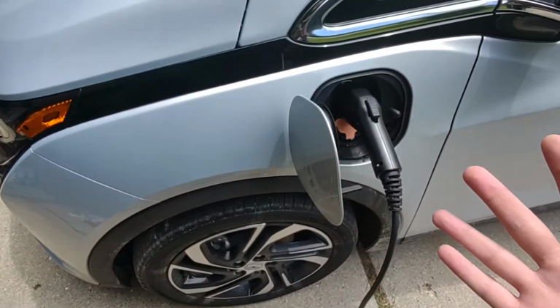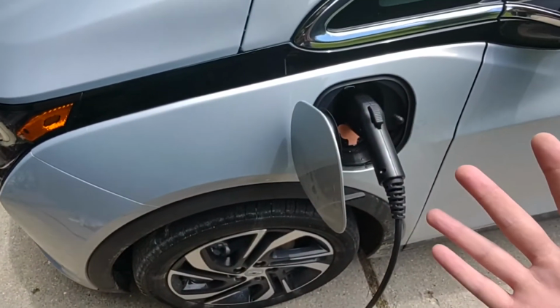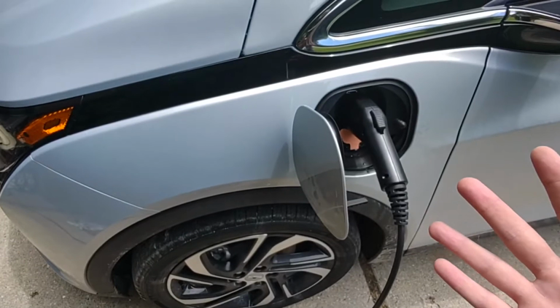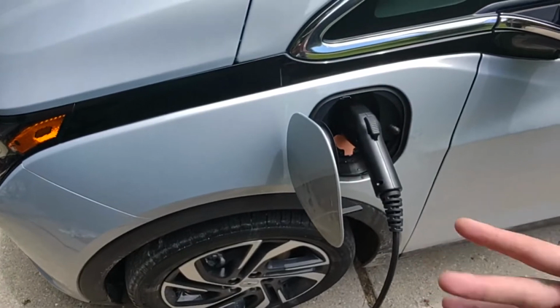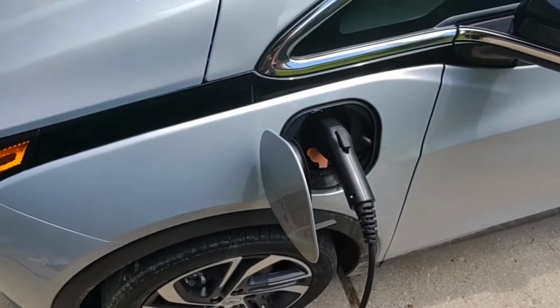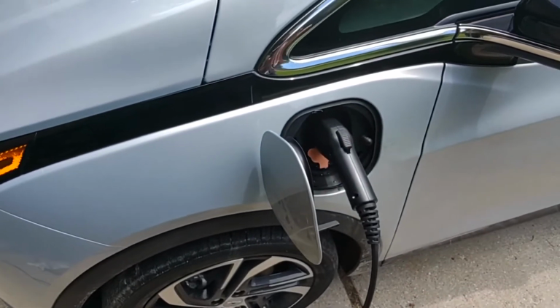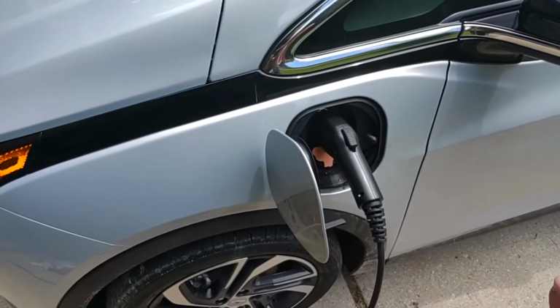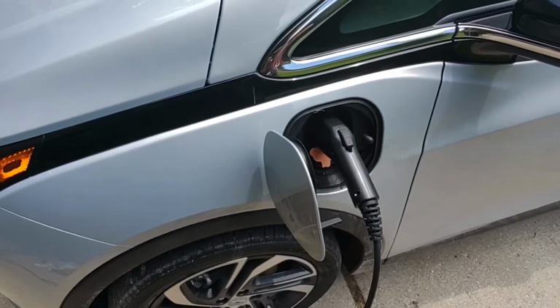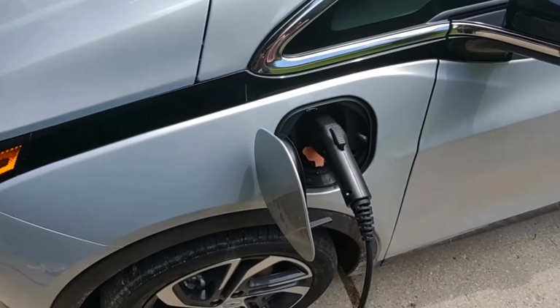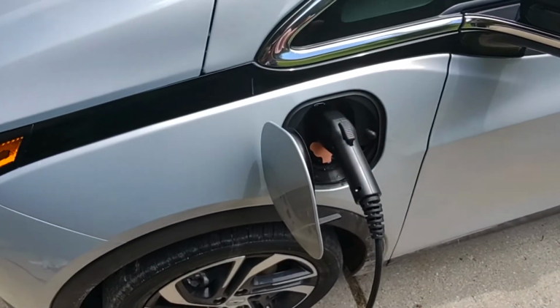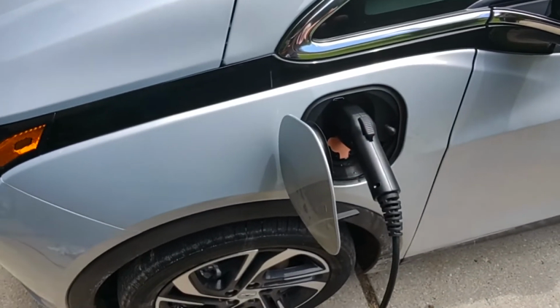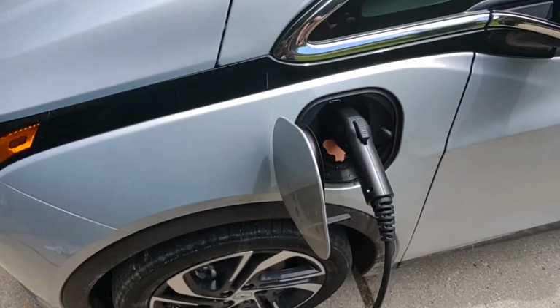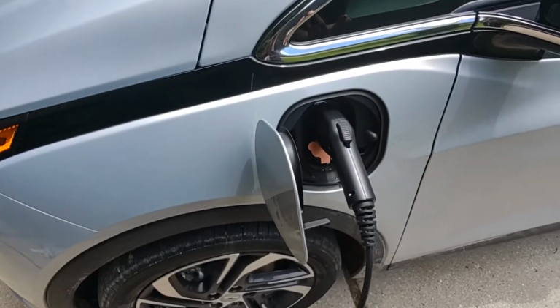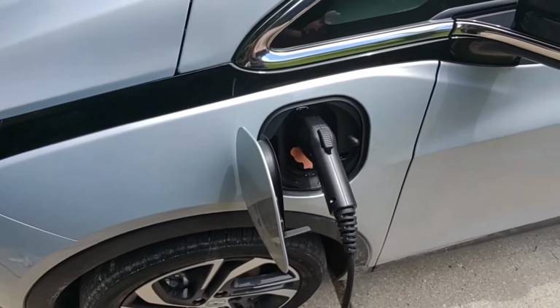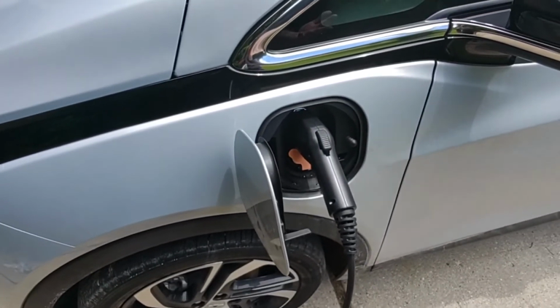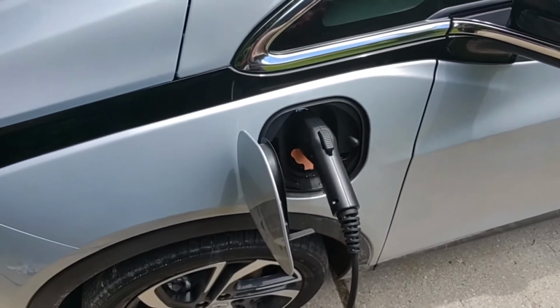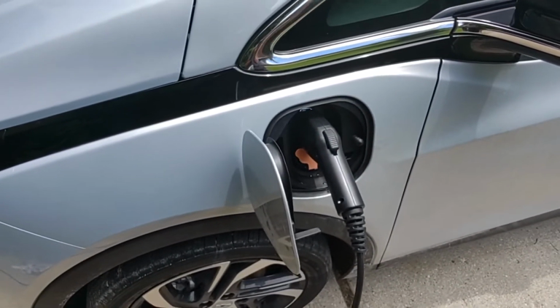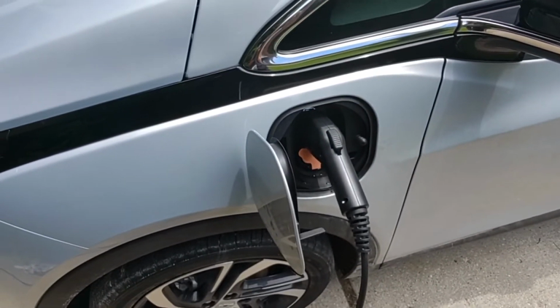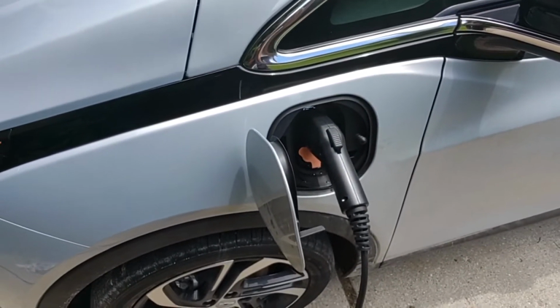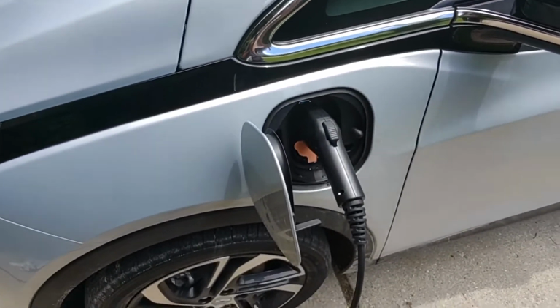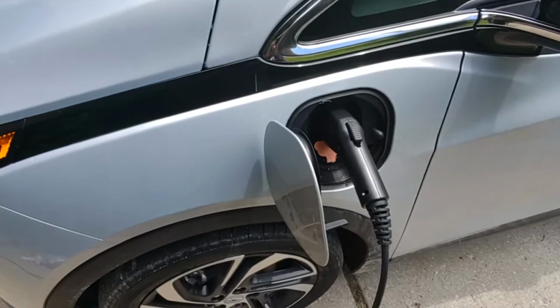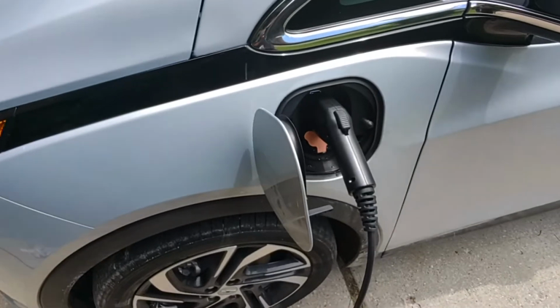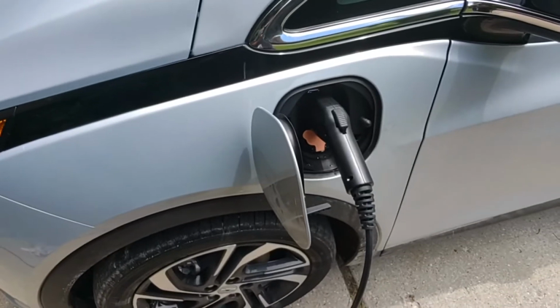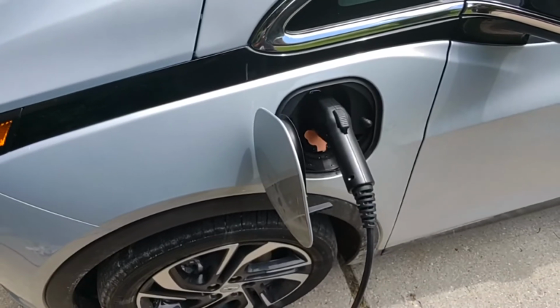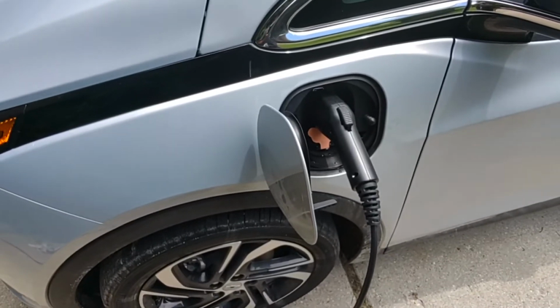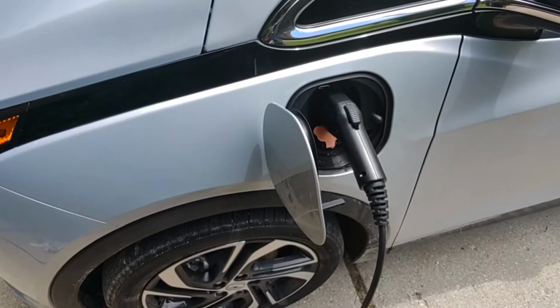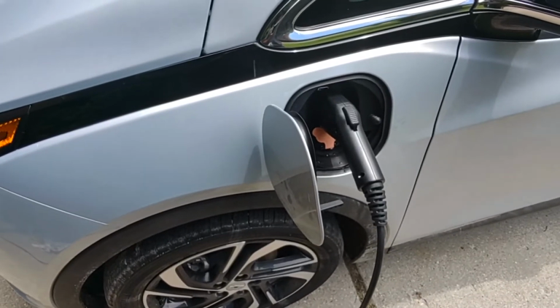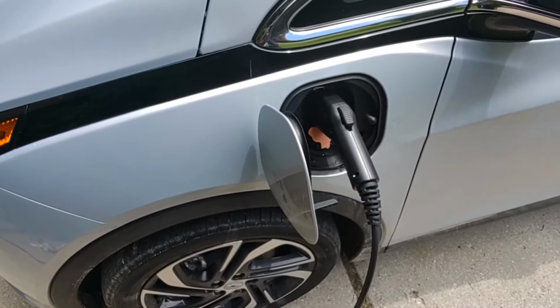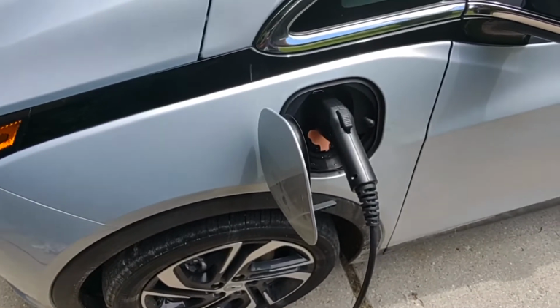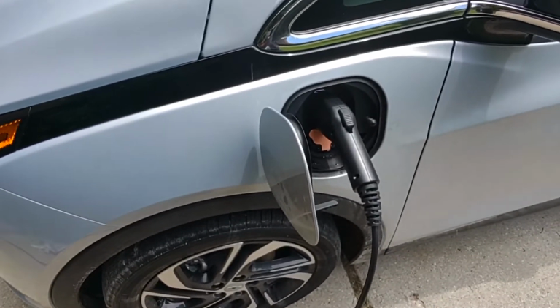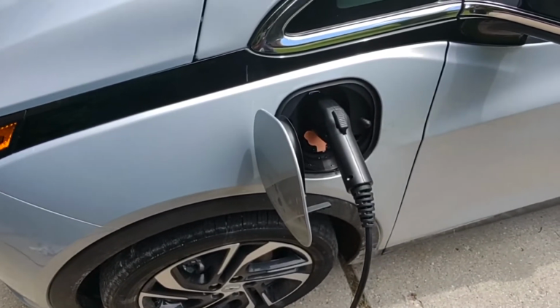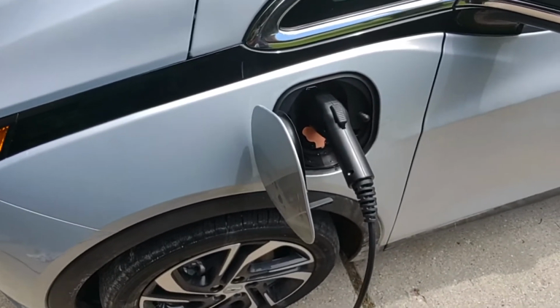So this is charging level one, which is using about 1.5 kilowatts per hour. So you get about four miles an hour. Overnight, you're only going to get about 30 miles, which is terrible.